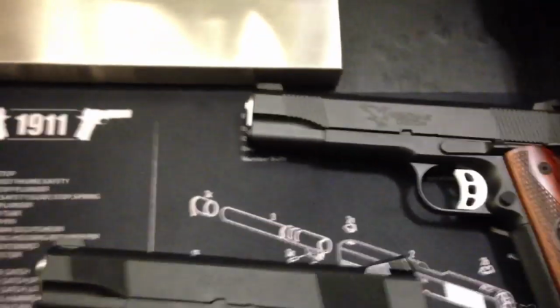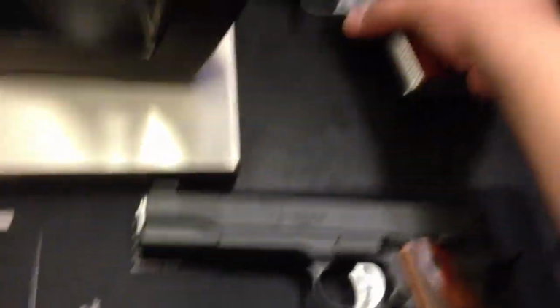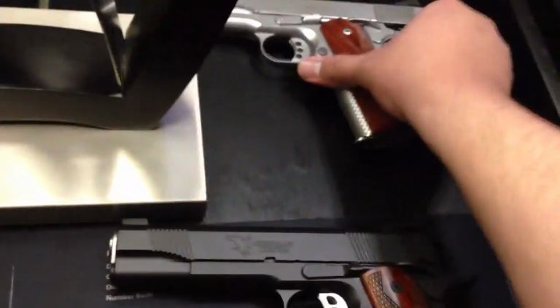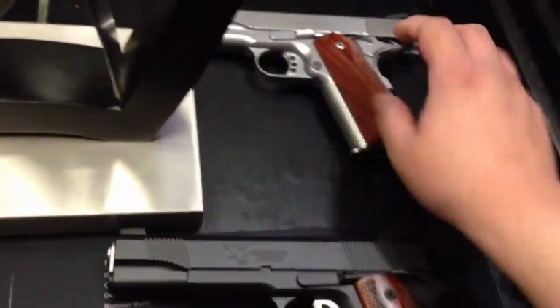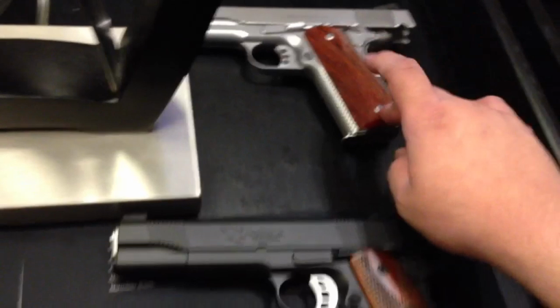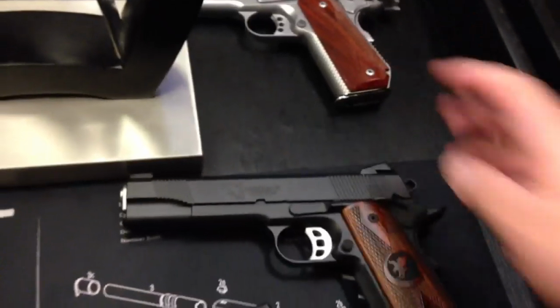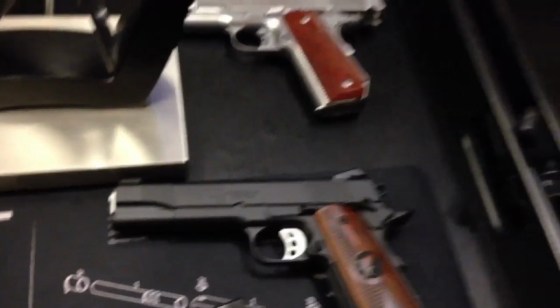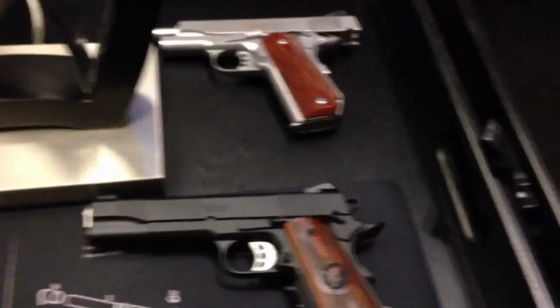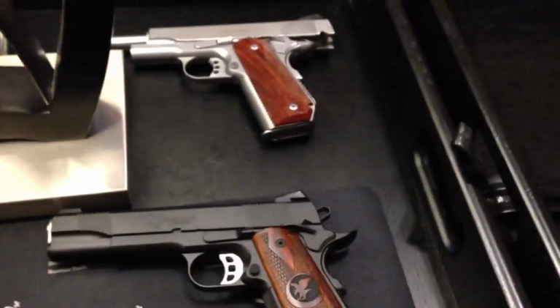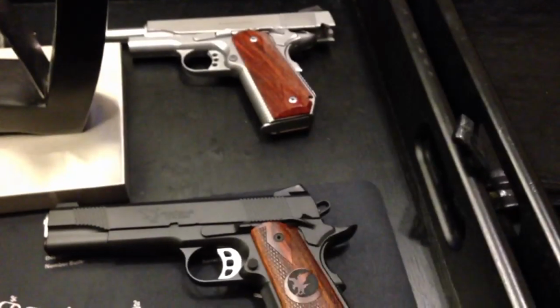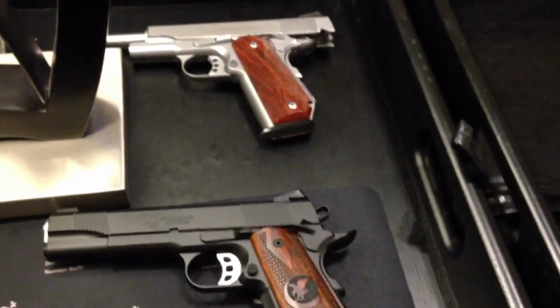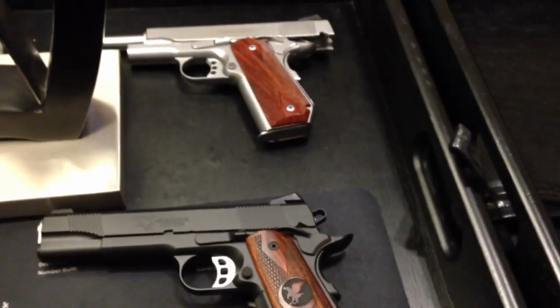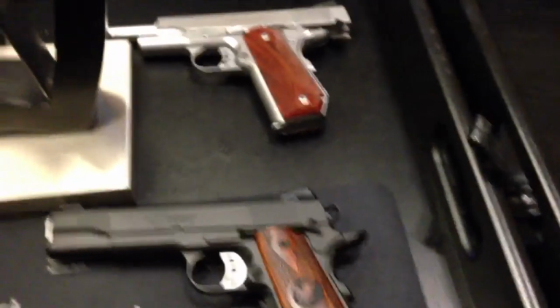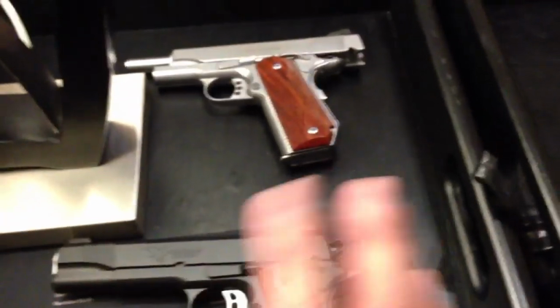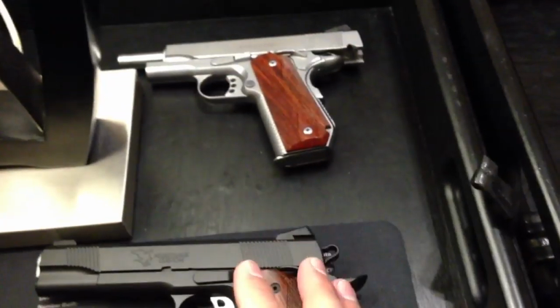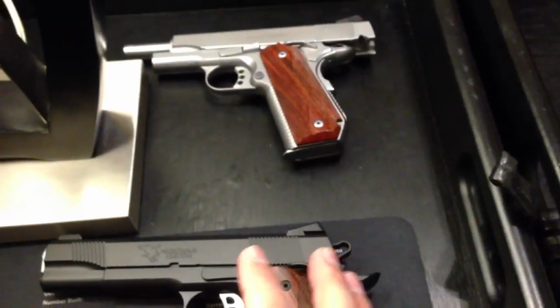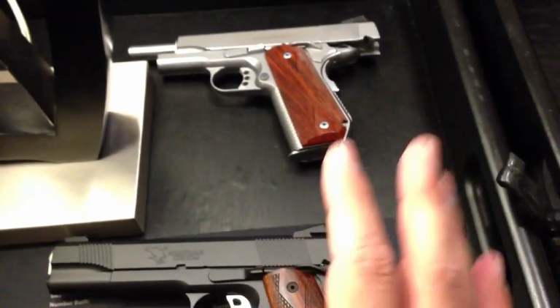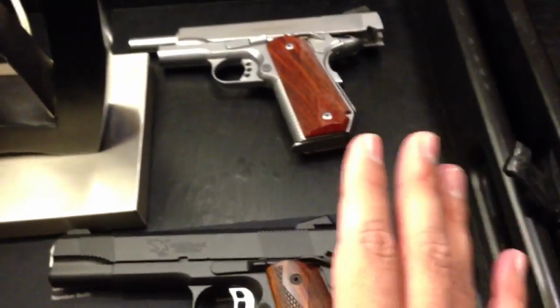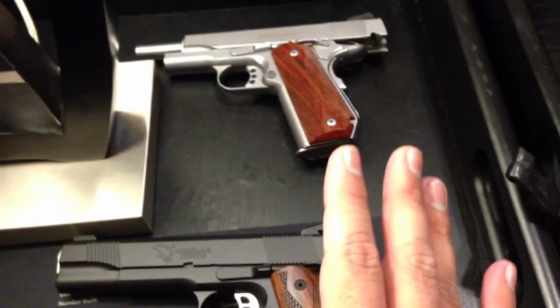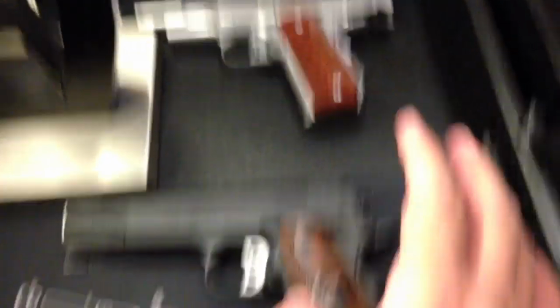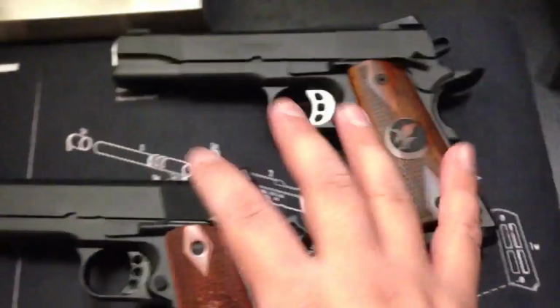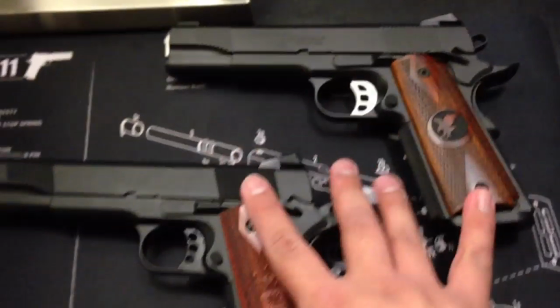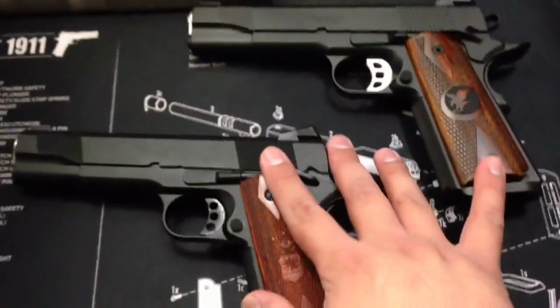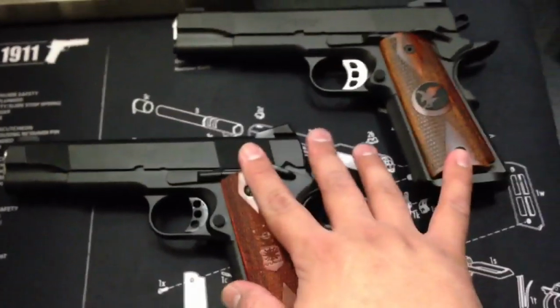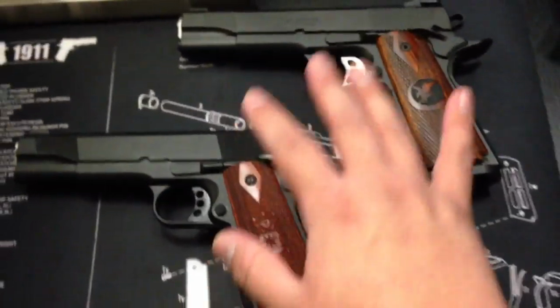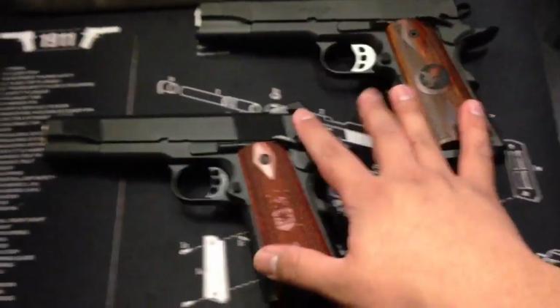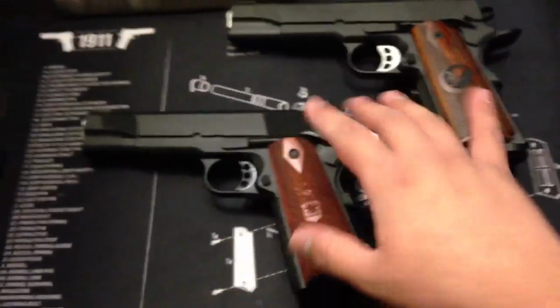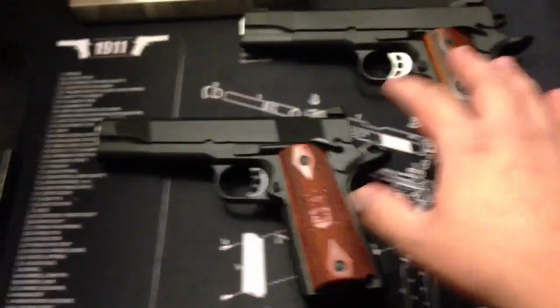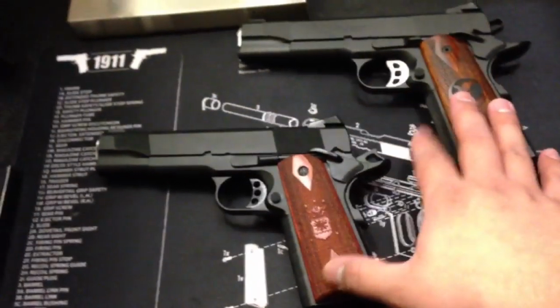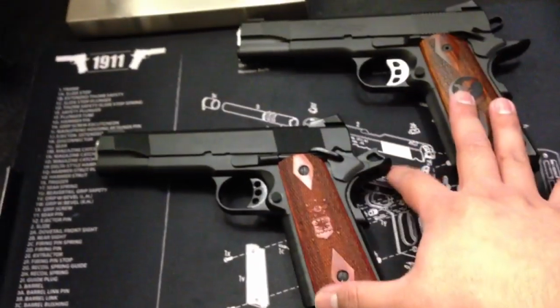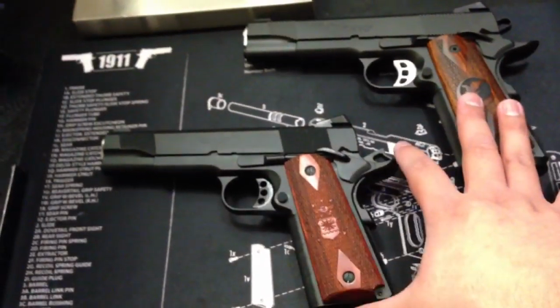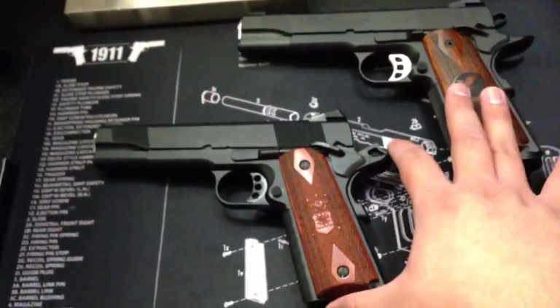That Ed Brown is a completely different monster — it was built for a different purpose. These two, the Nighthawk and the Les Baer, would be considered a little bit more on par with each other.